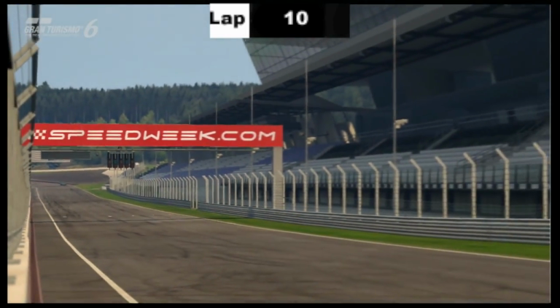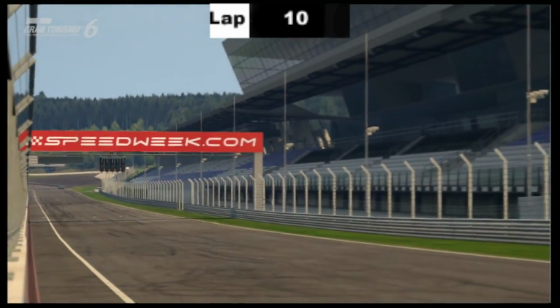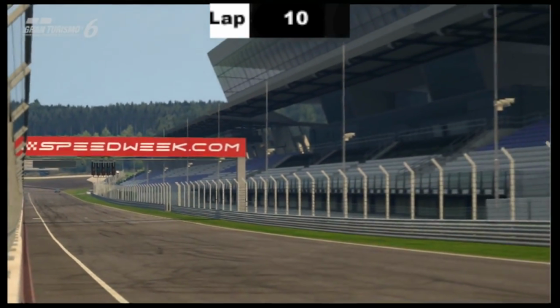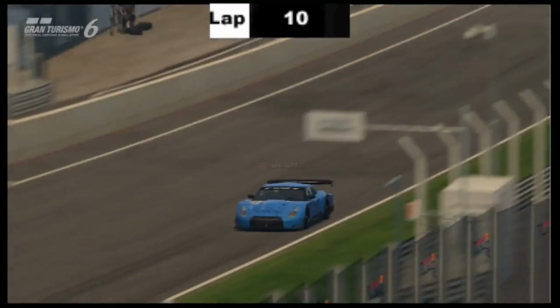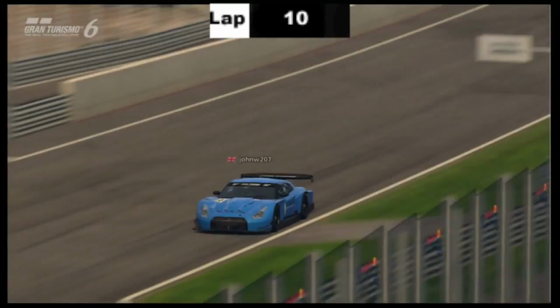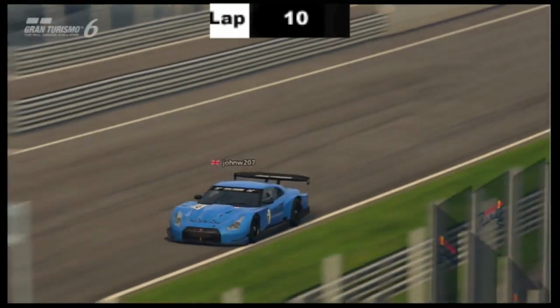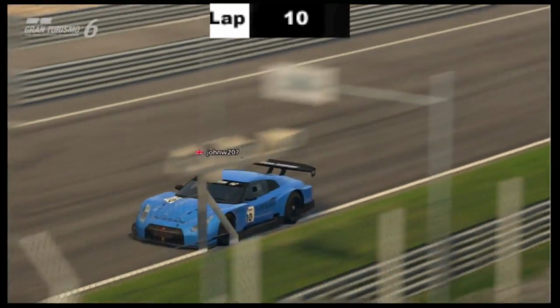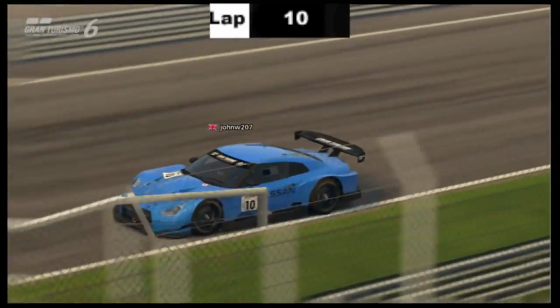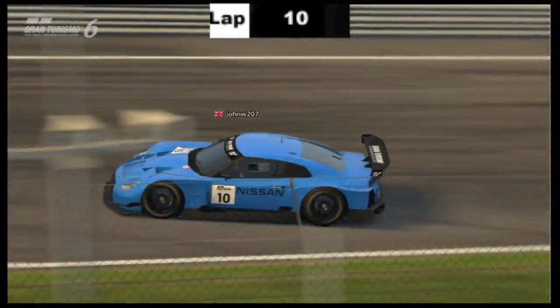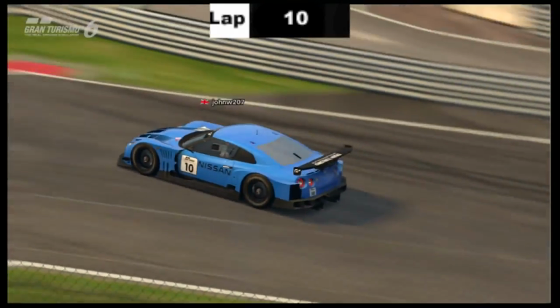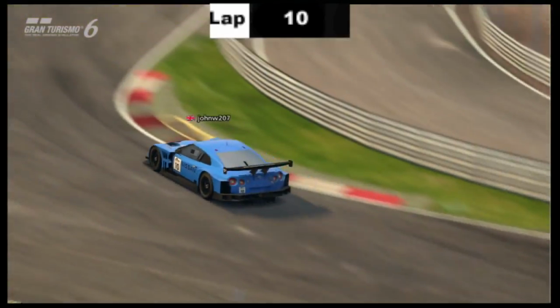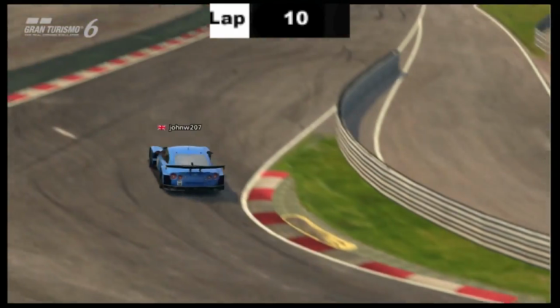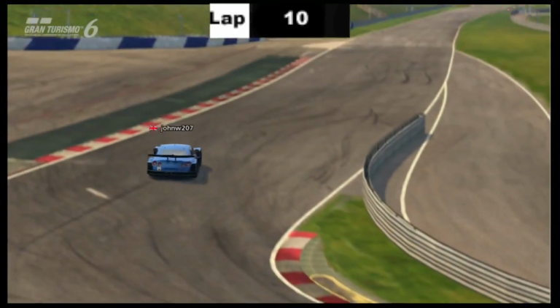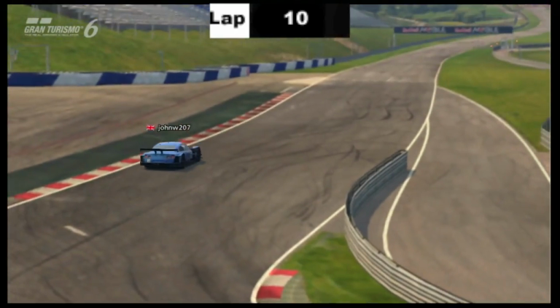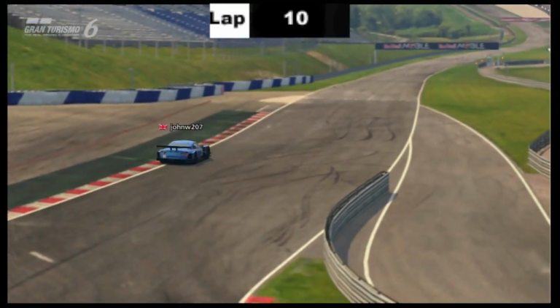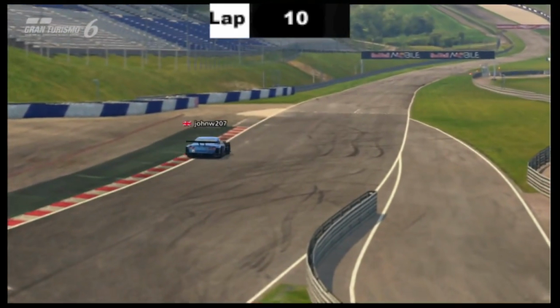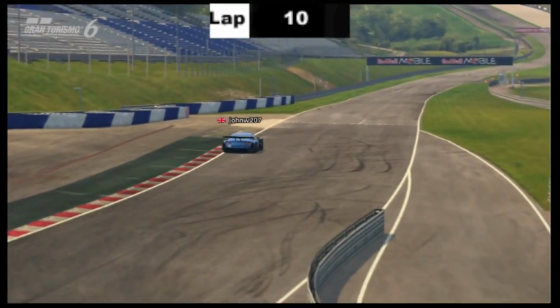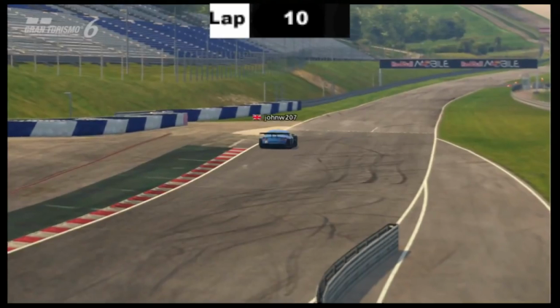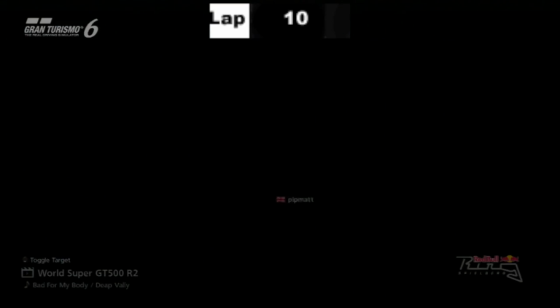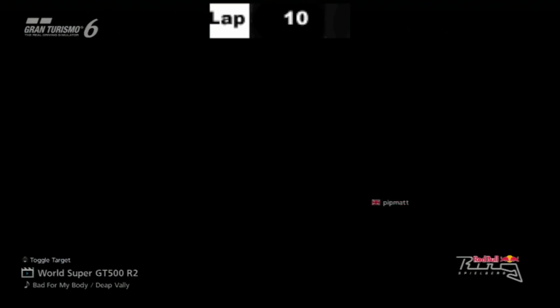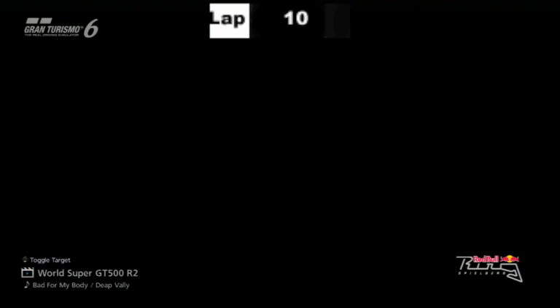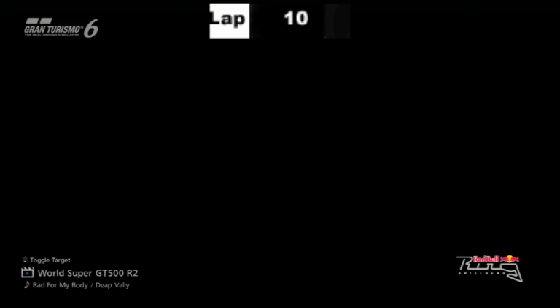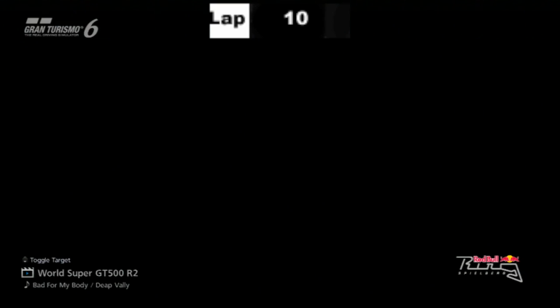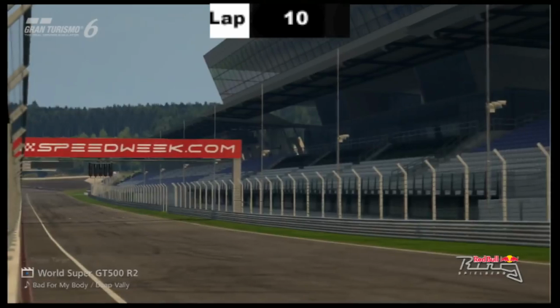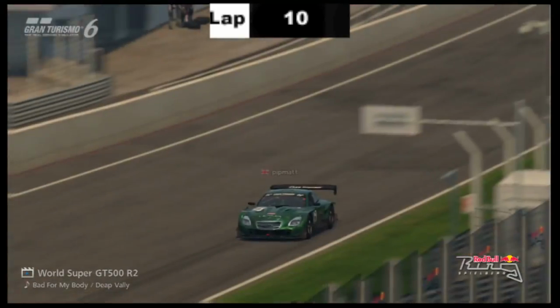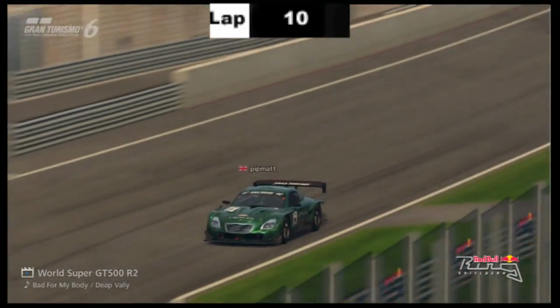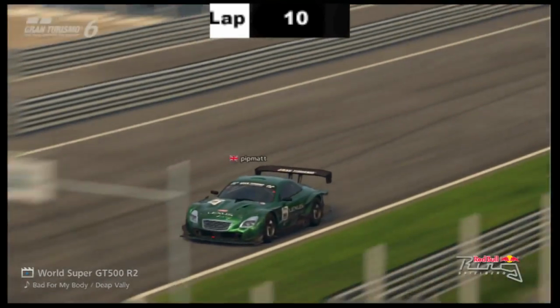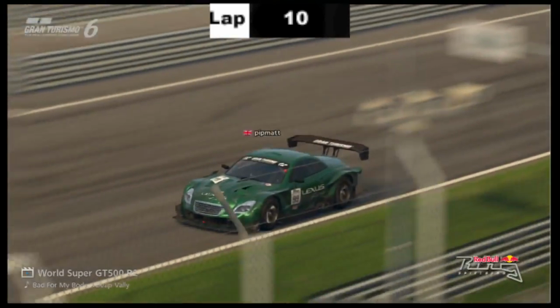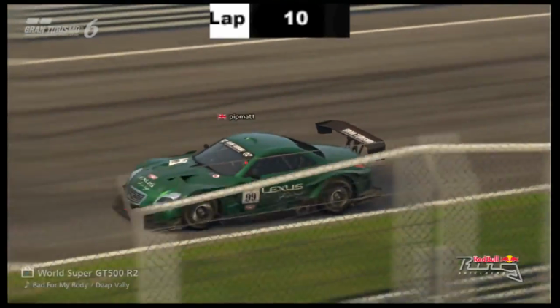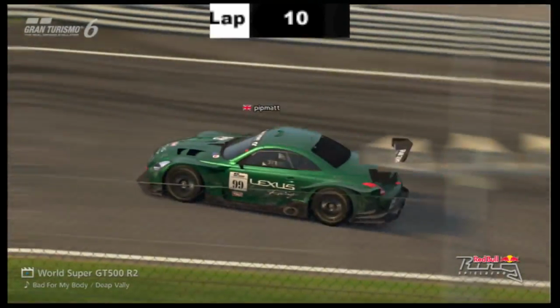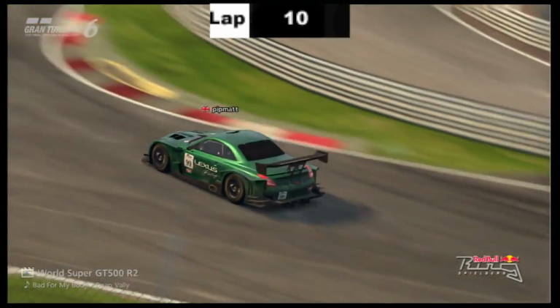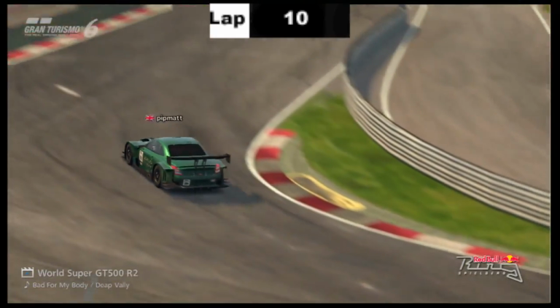At the moment, Willows is cruising, very Lewis Hamilton and Nico Rosberg-esque. And this Nissan is the Mercedes of GT500. There is a car slowly closing down on him behind, and that is Matthew Orange, his rival.